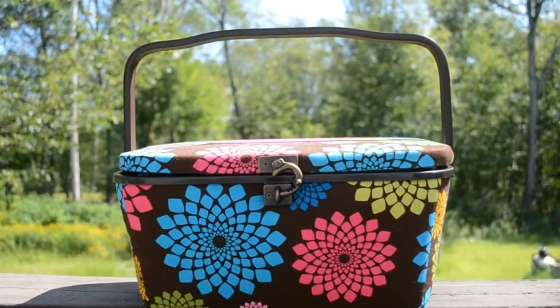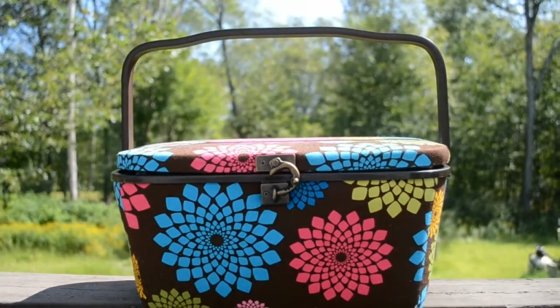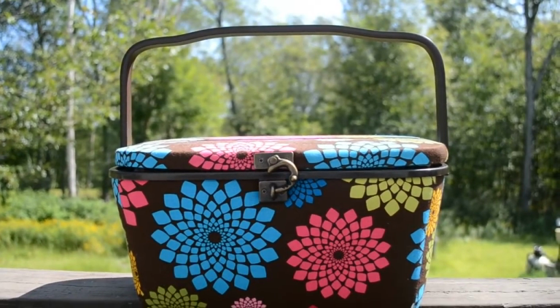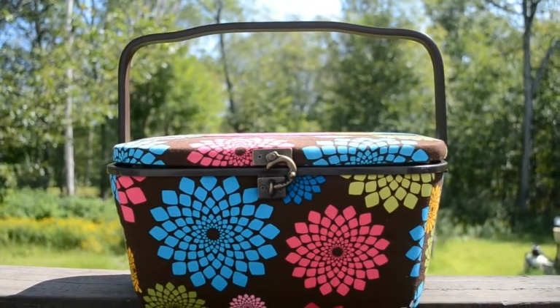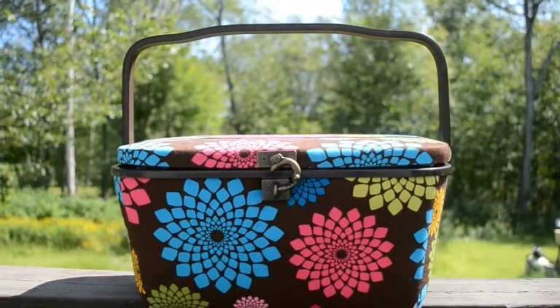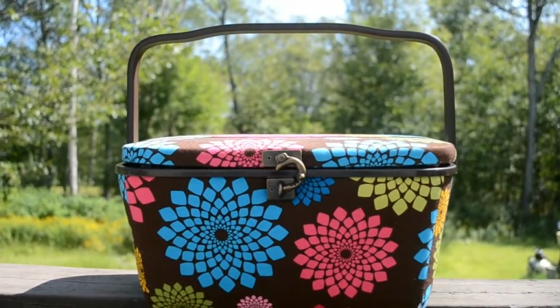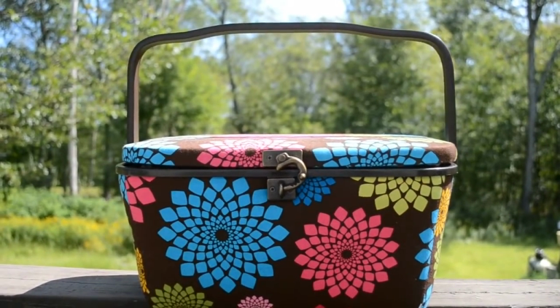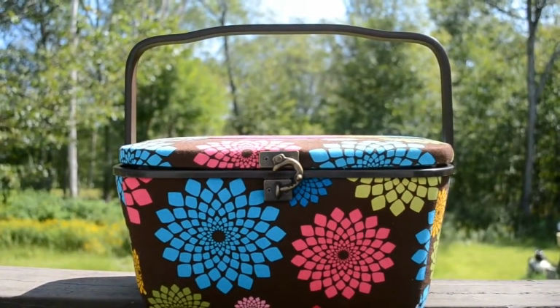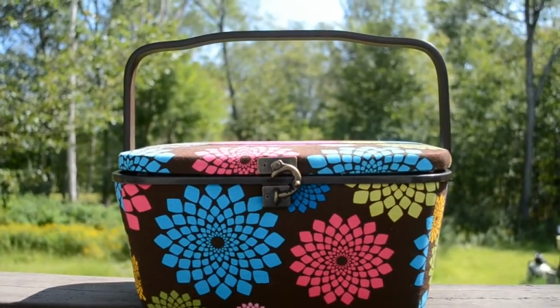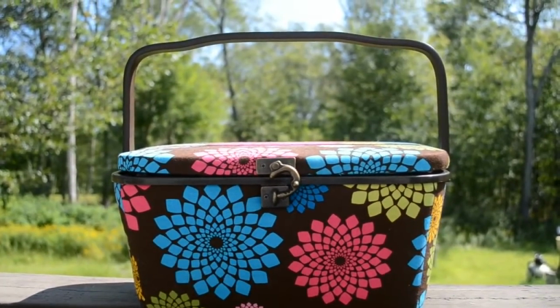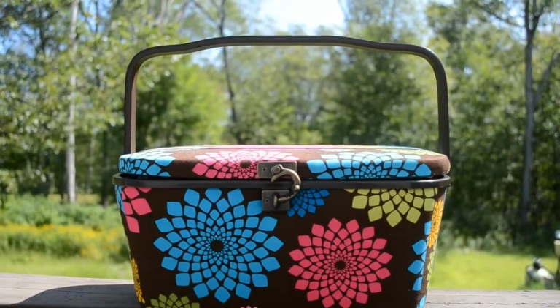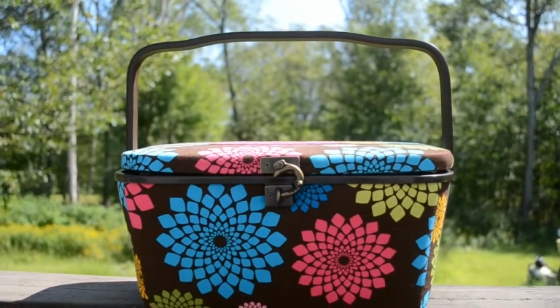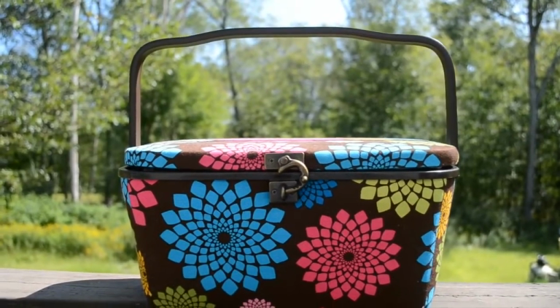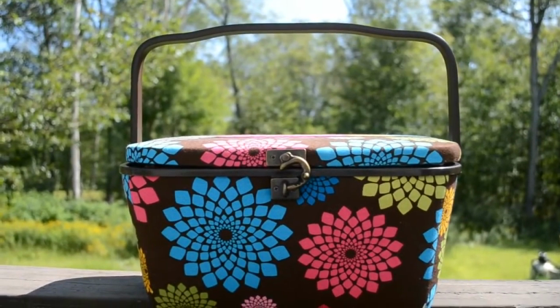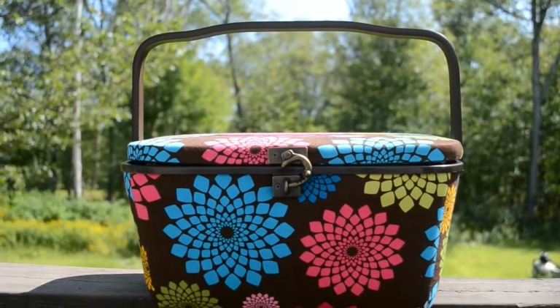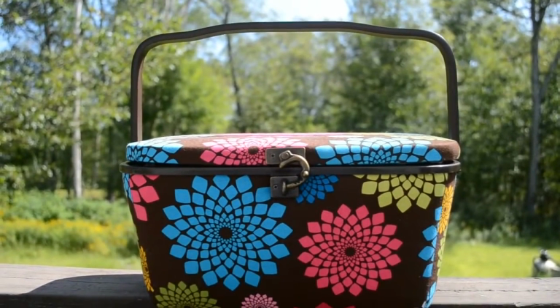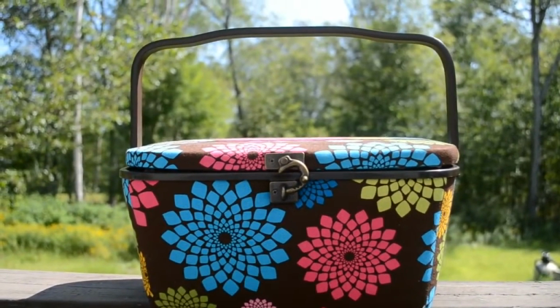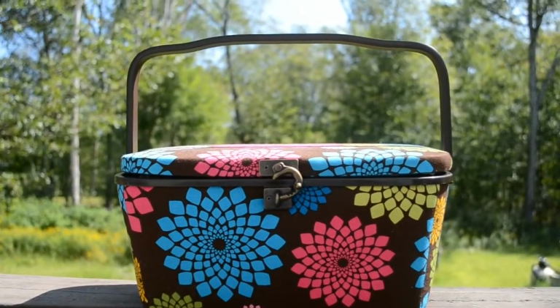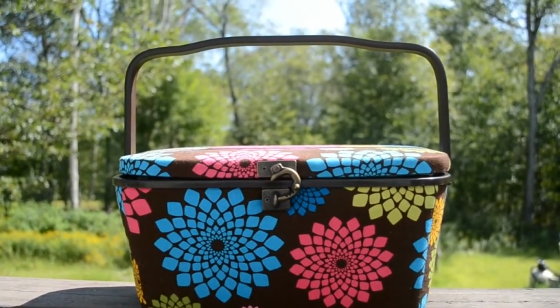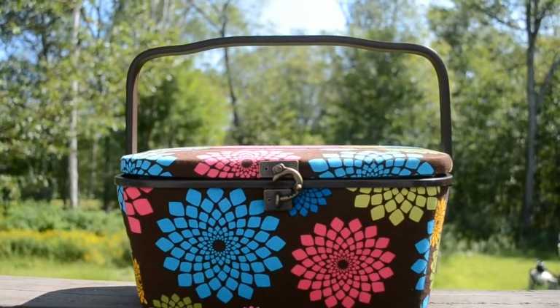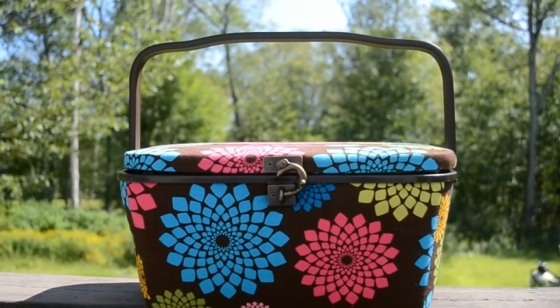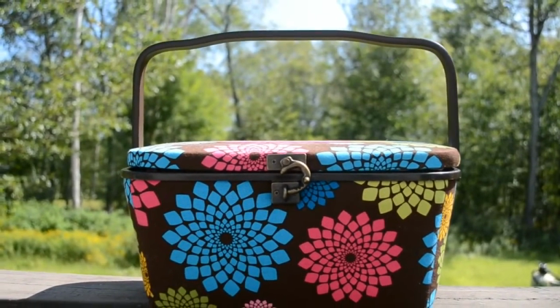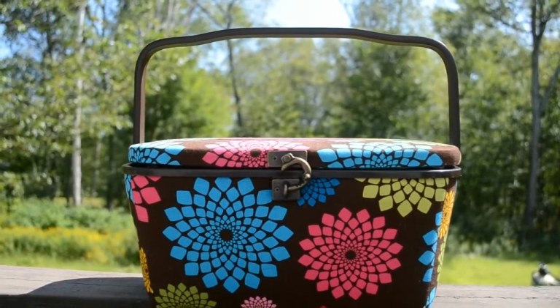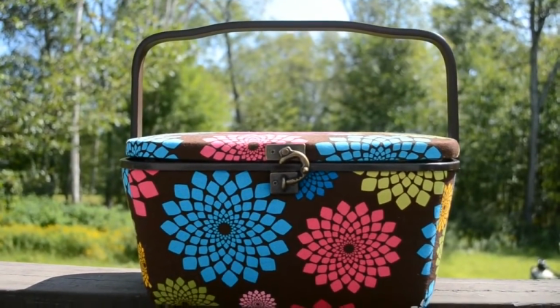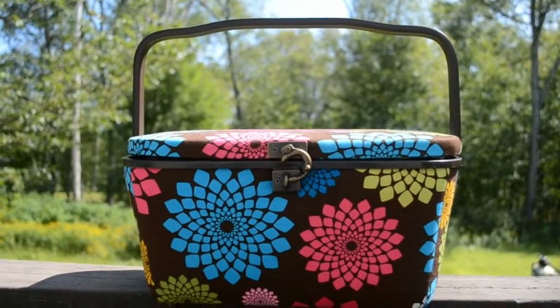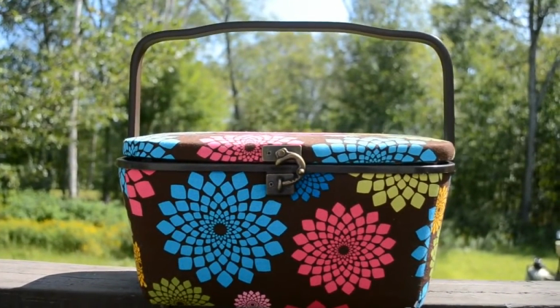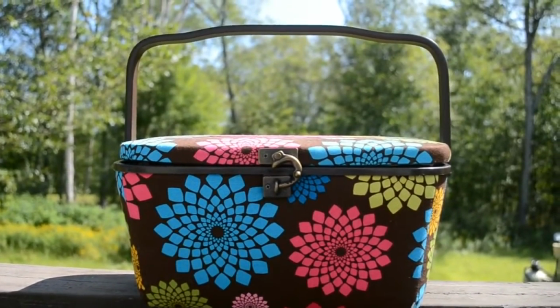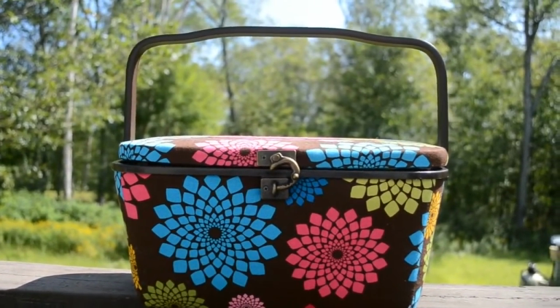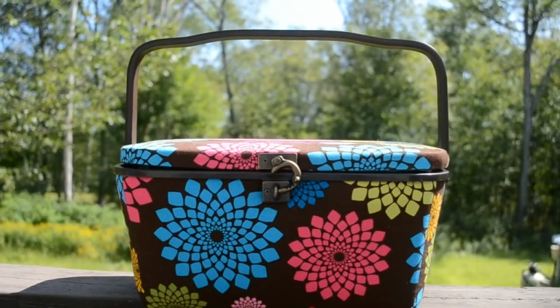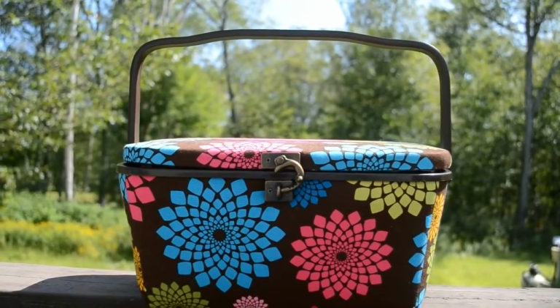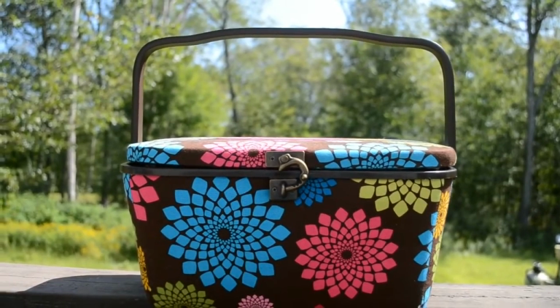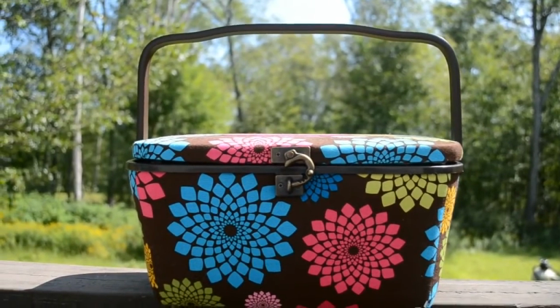Hi, this is Candia with Candia Hainsworth Designs and the Sew-in and Show-it Workshops. Today I'm going to reupholster this sewing box that I got from the thrift store for only five bucks.